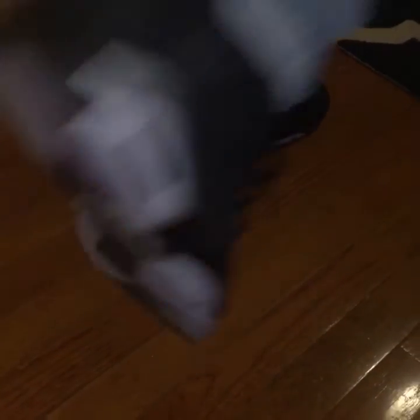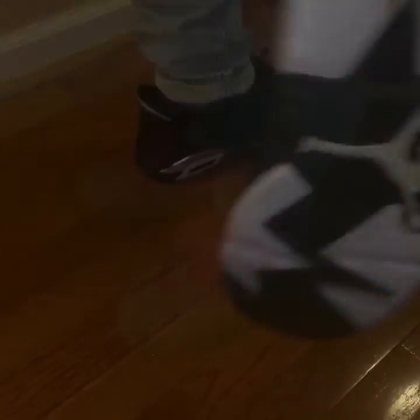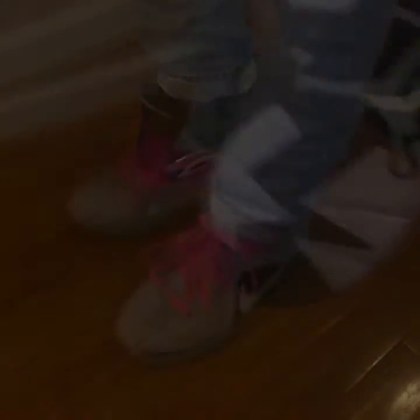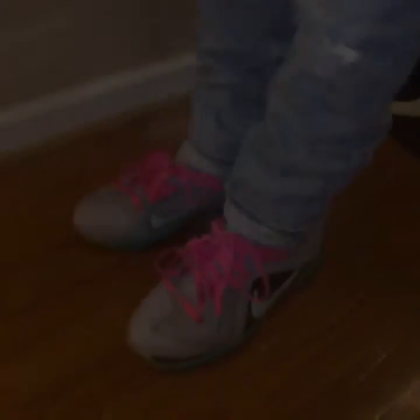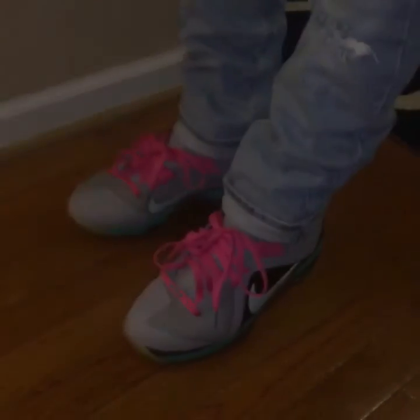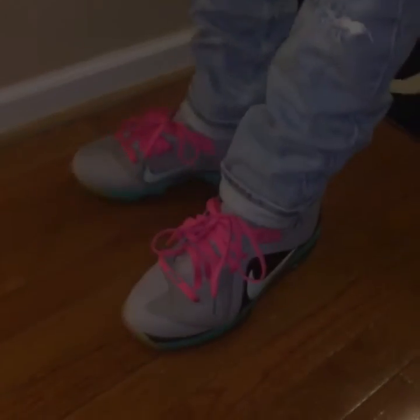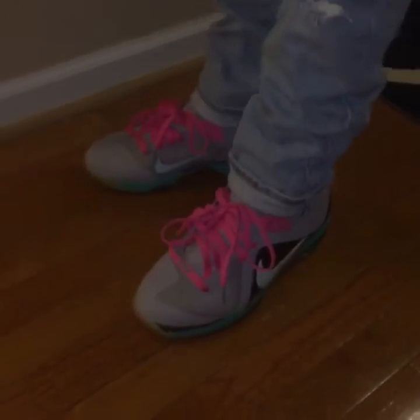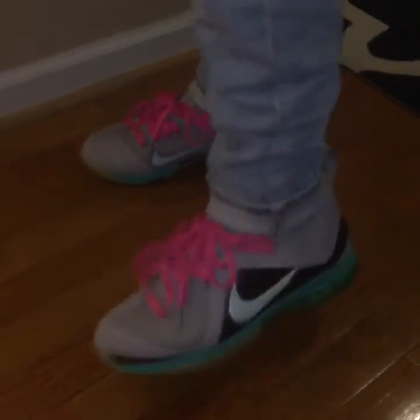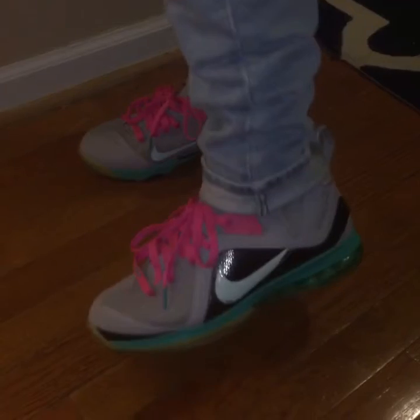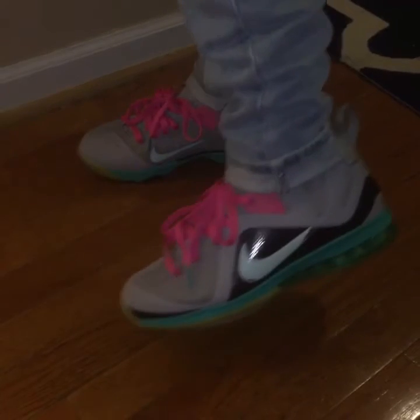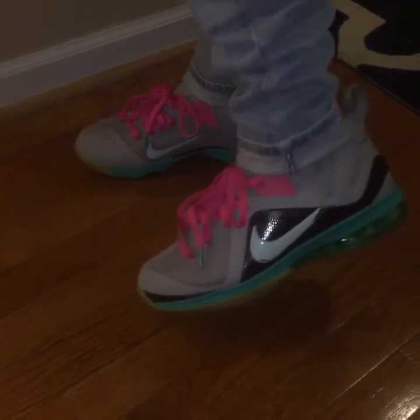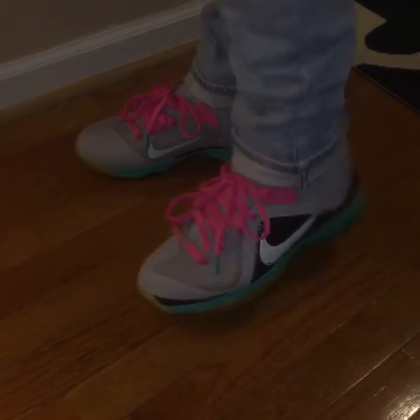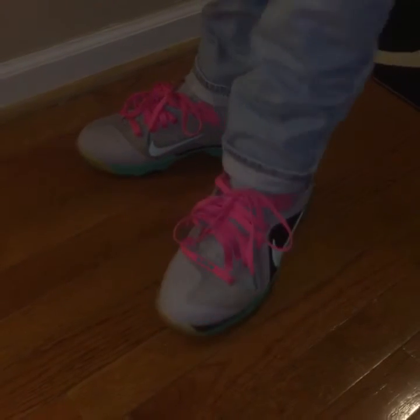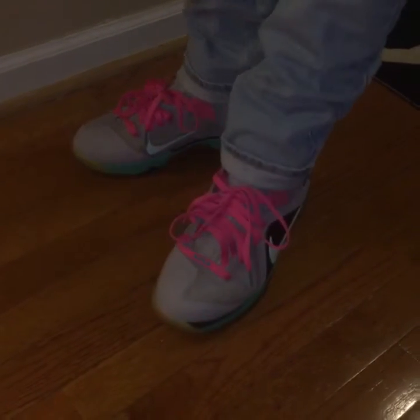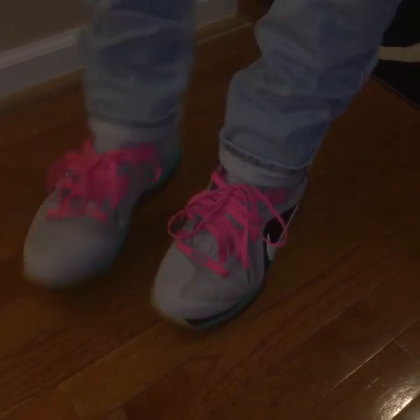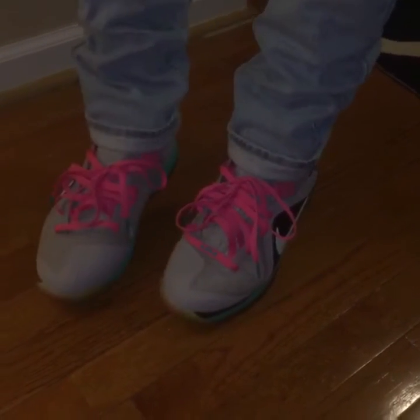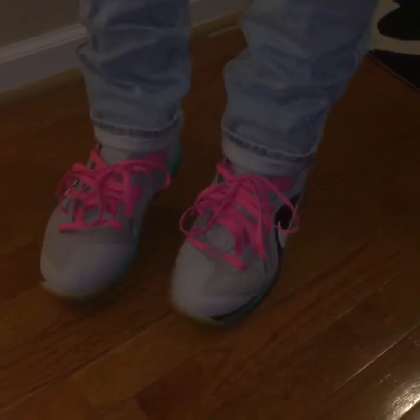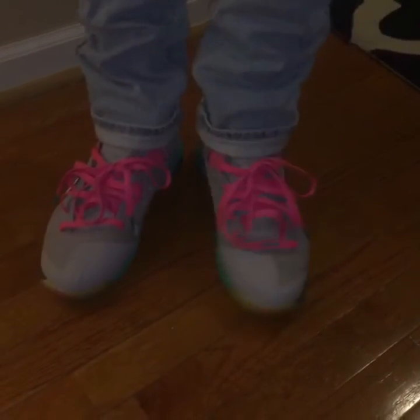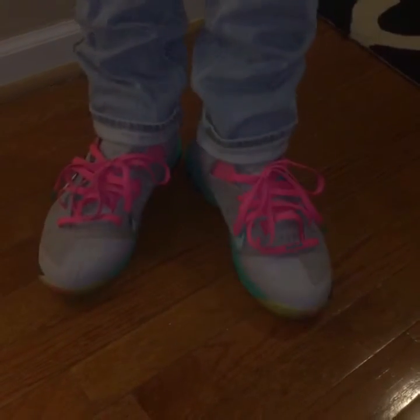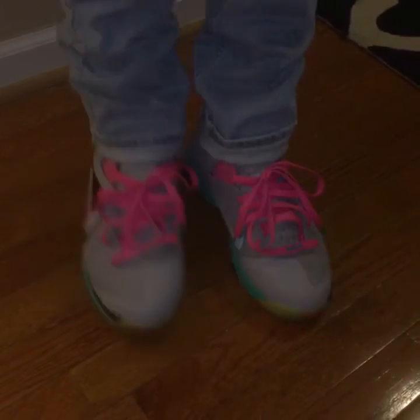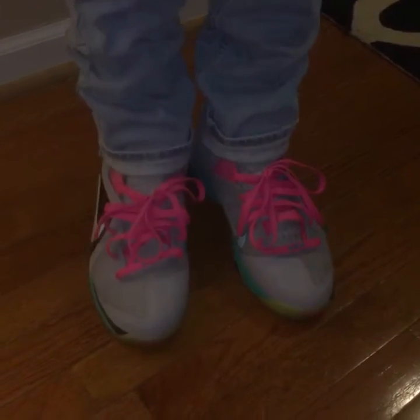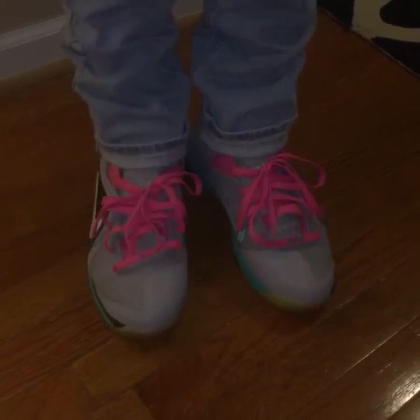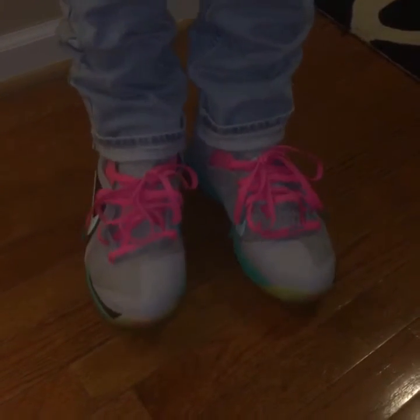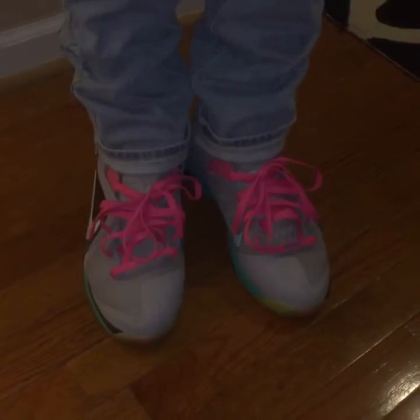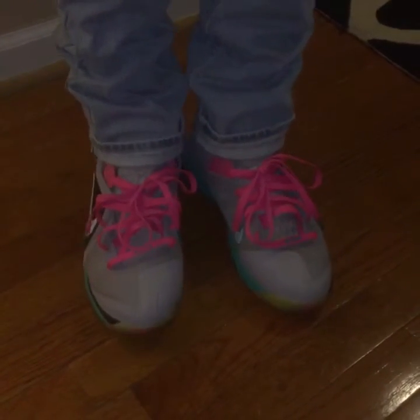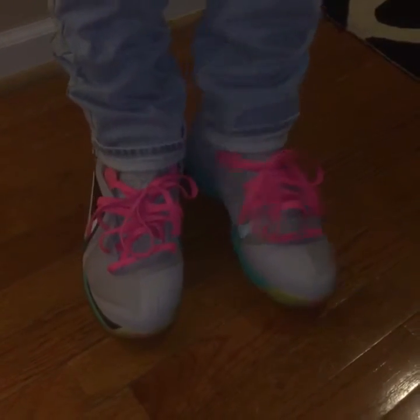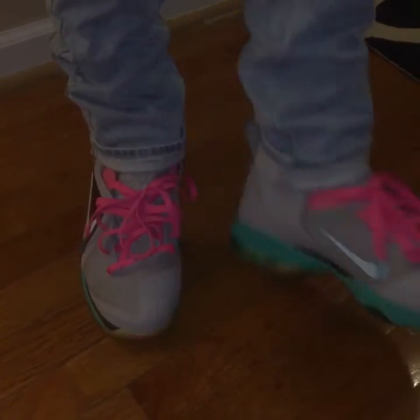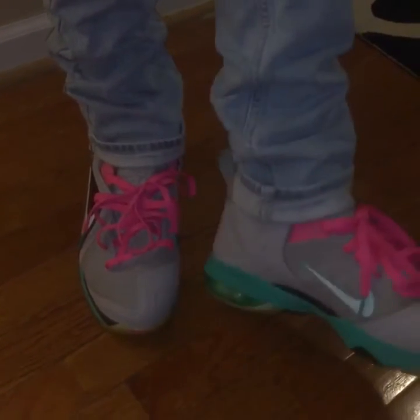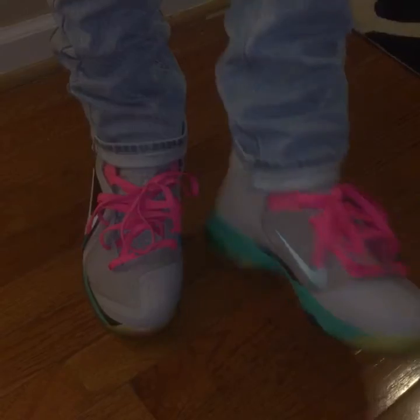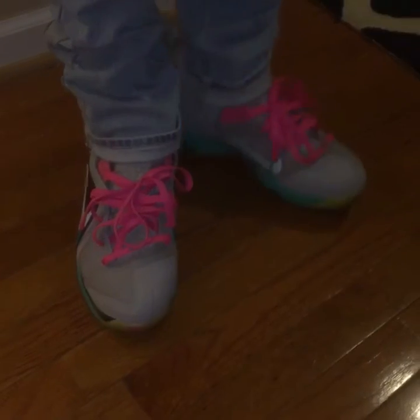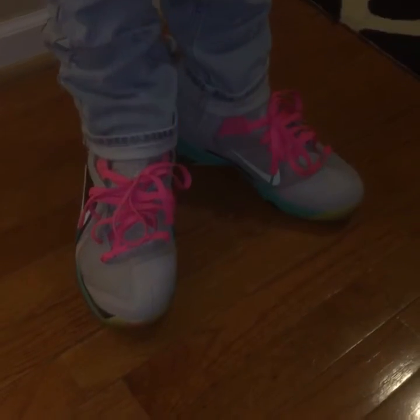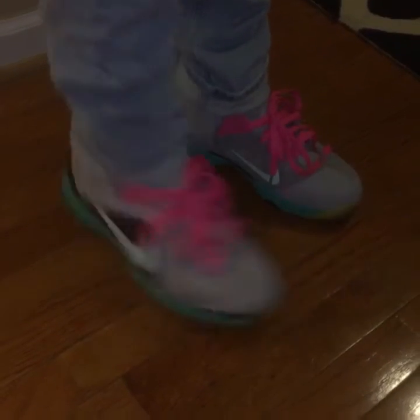Top 3, South Beach LeBron 9. Pretty nice shoe.